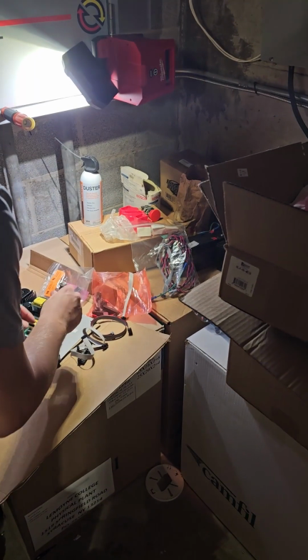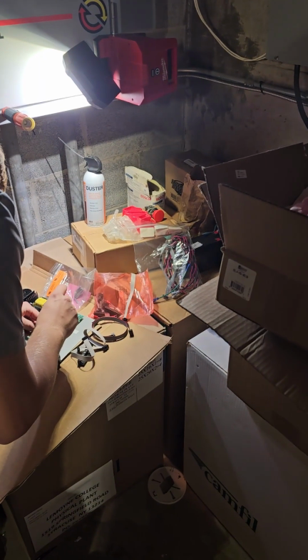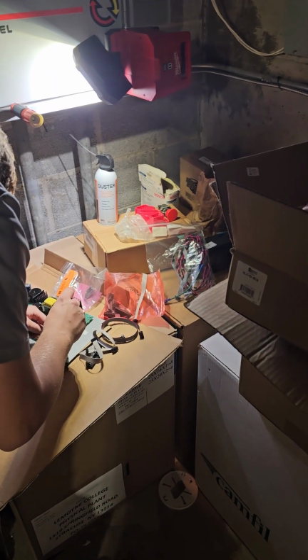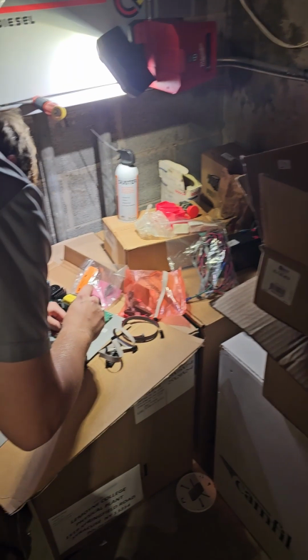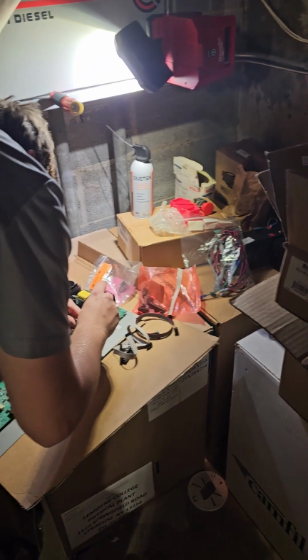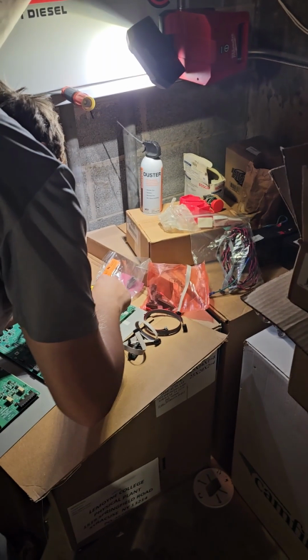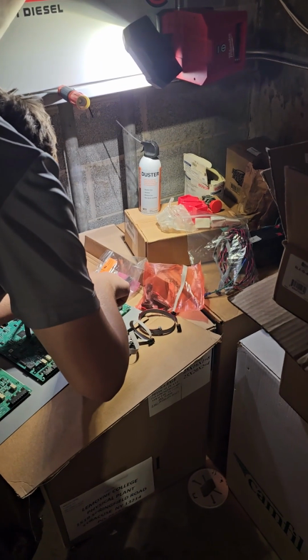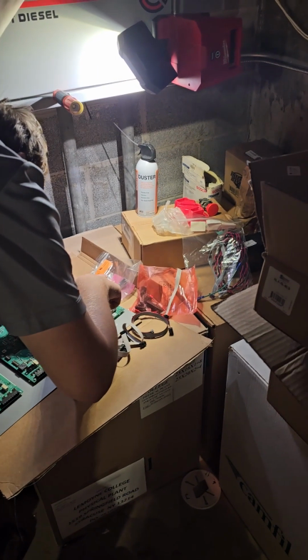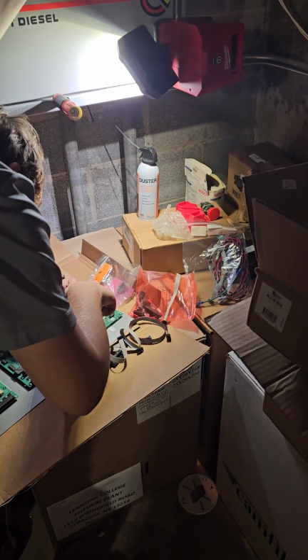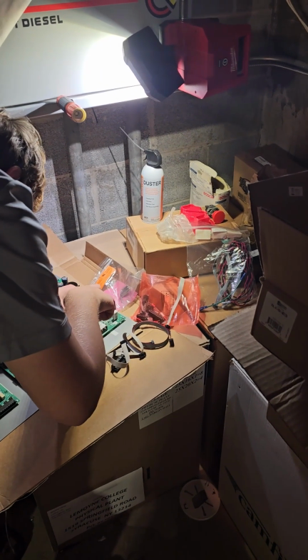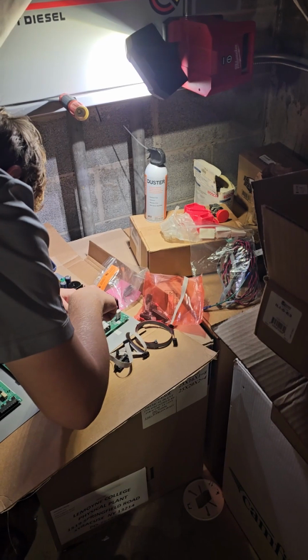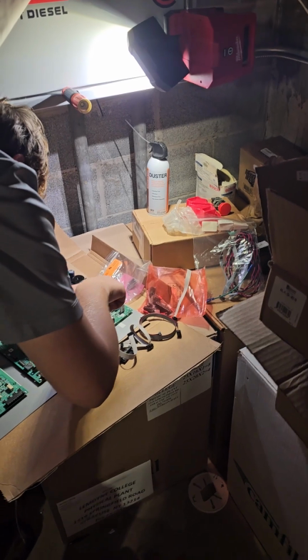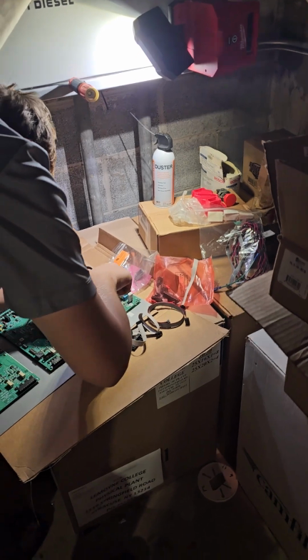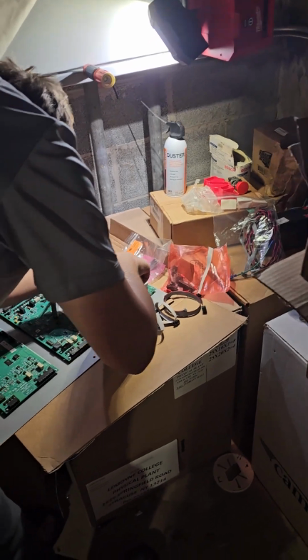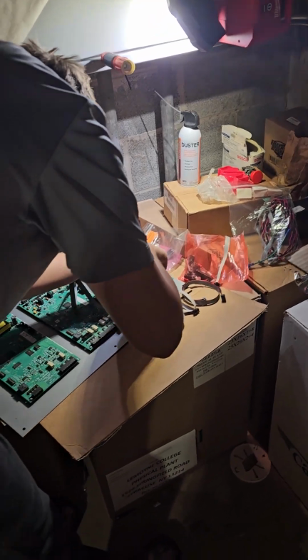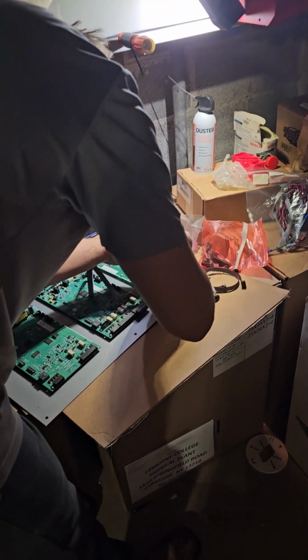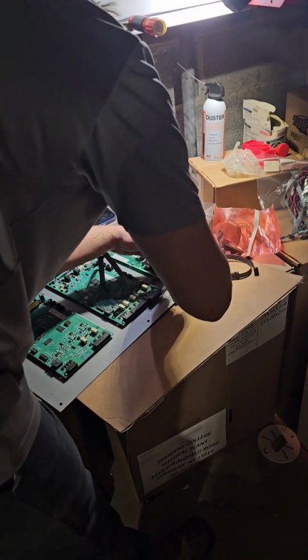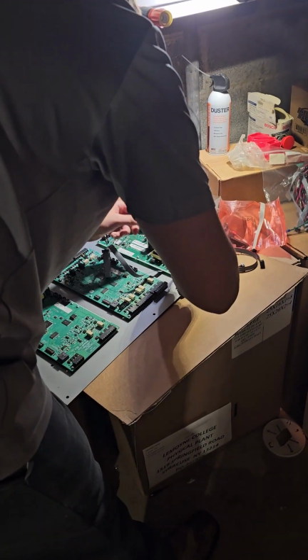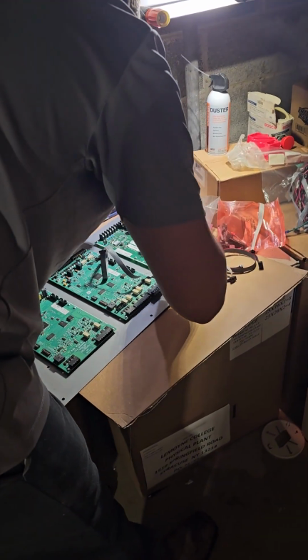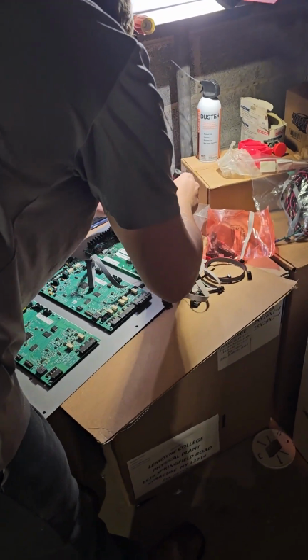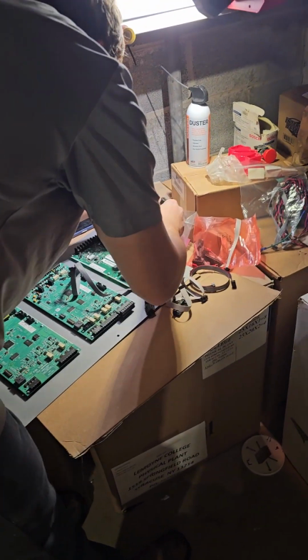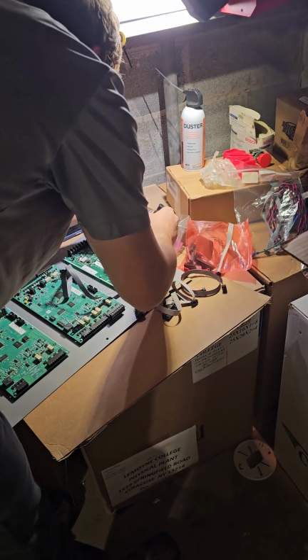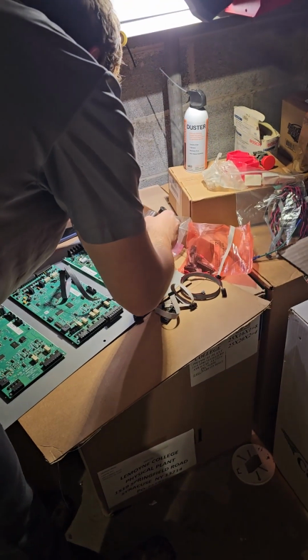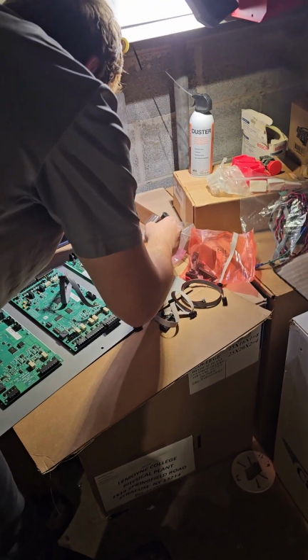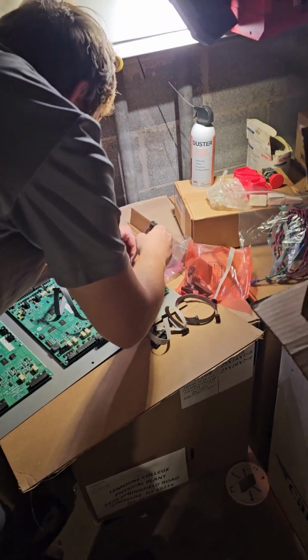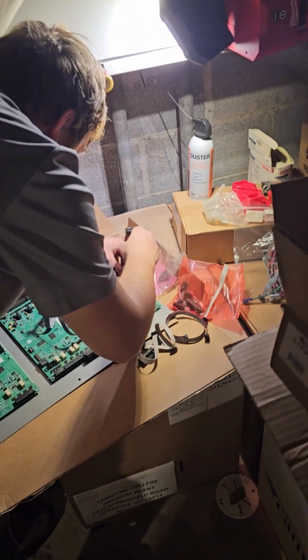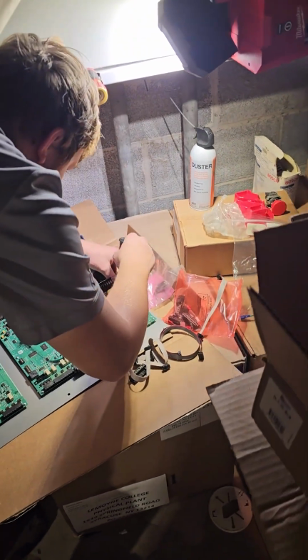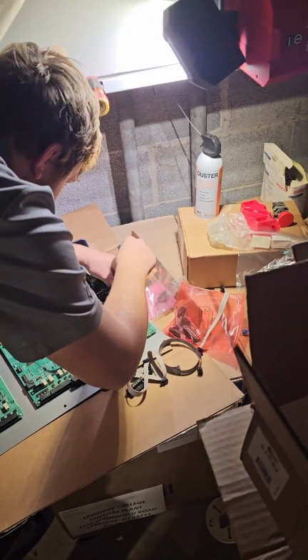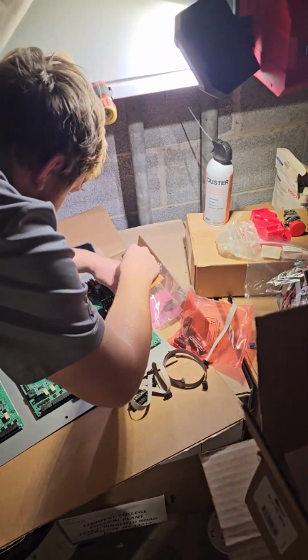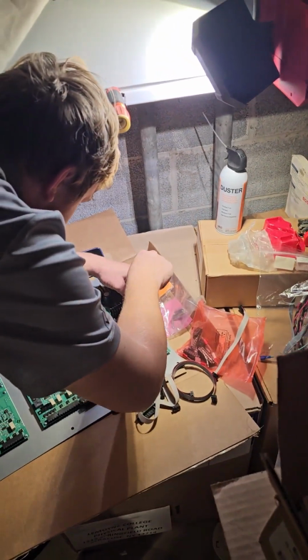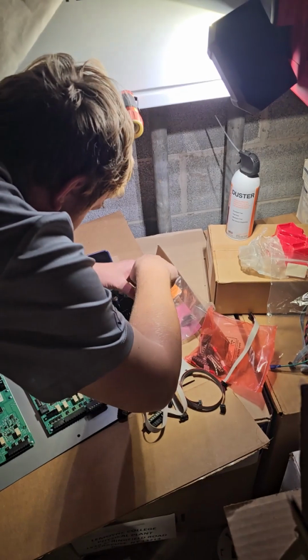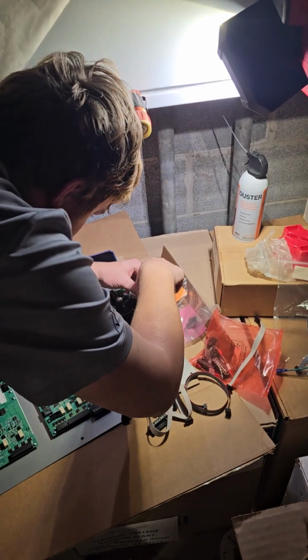Here we see our newly NYSET certified technician is building the backplane for the new E3 system, which will be inserted into the backbox.